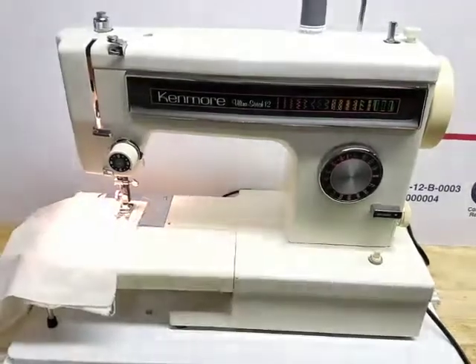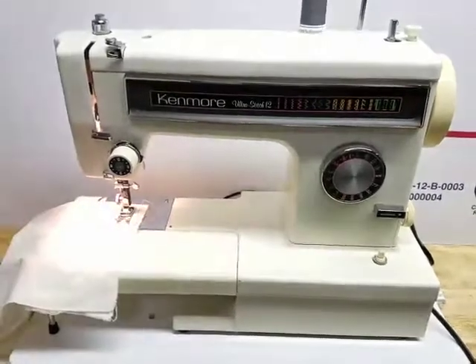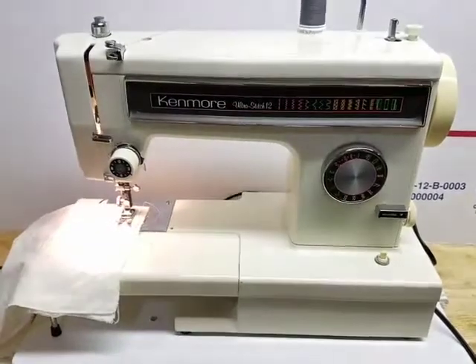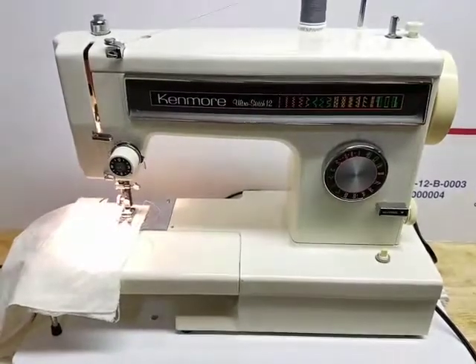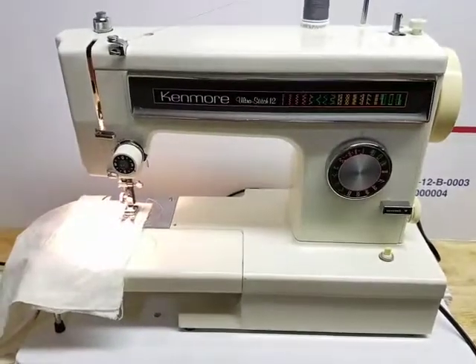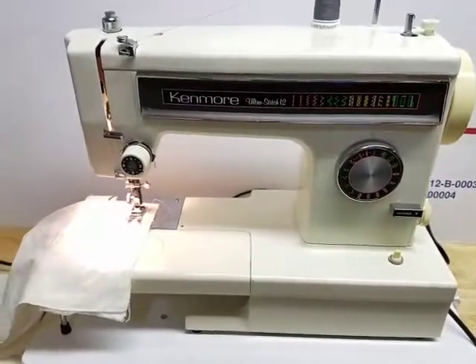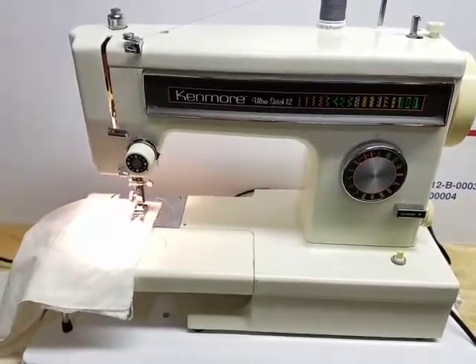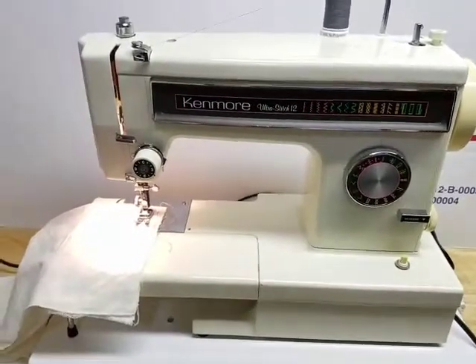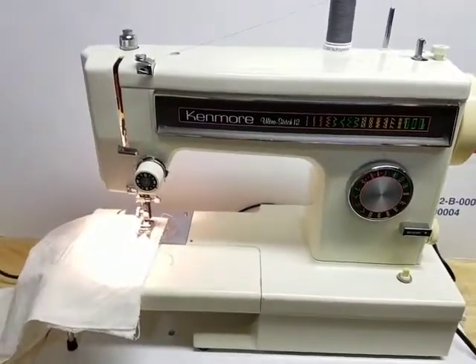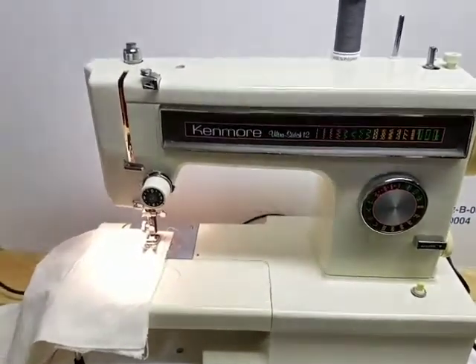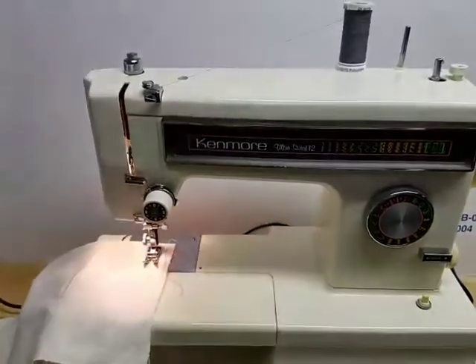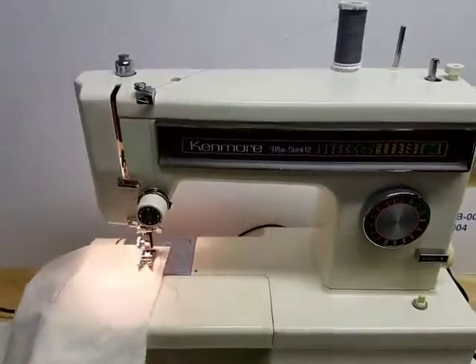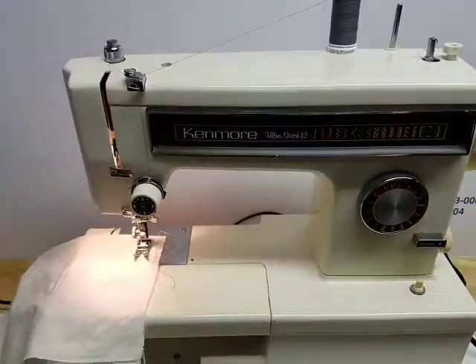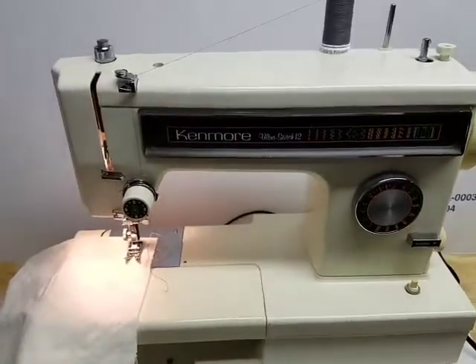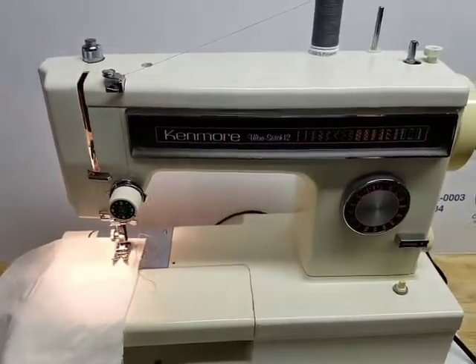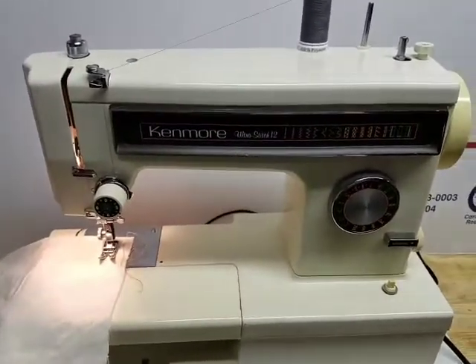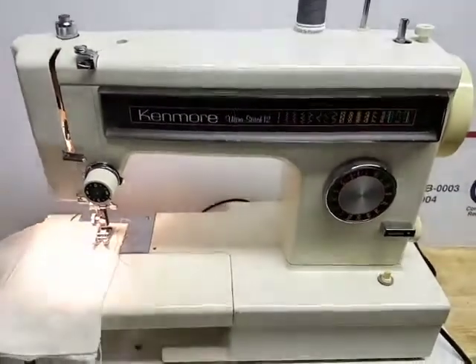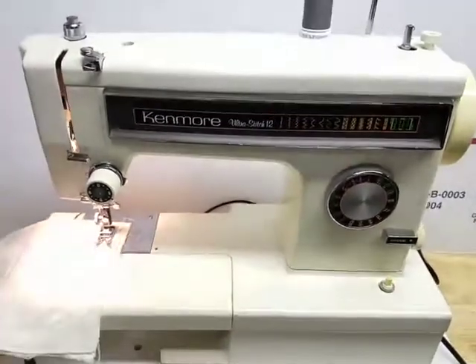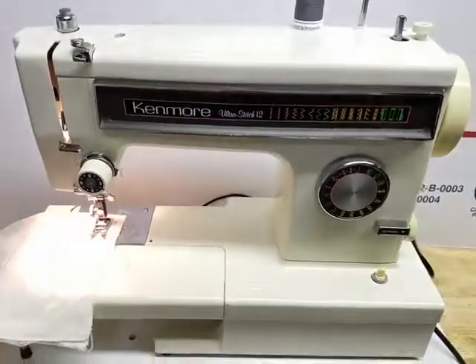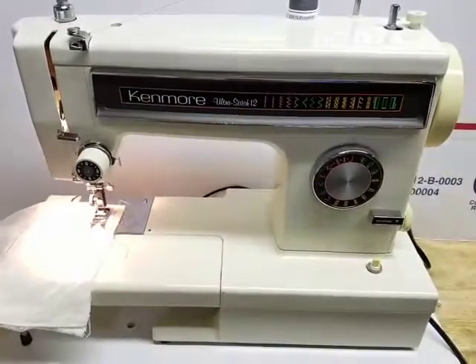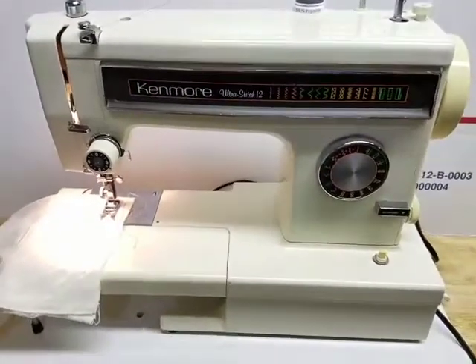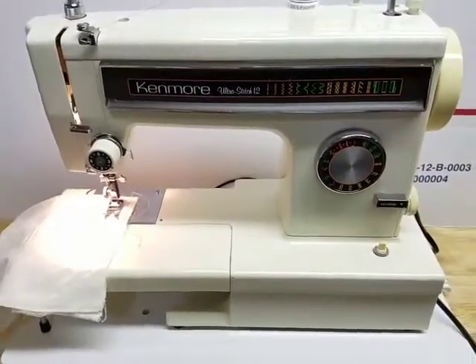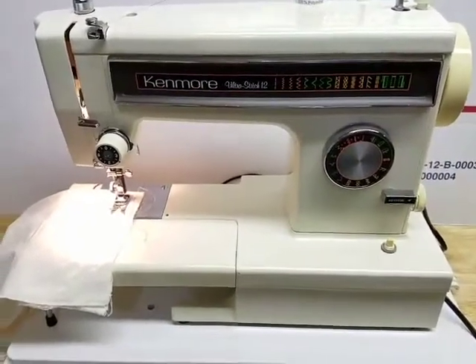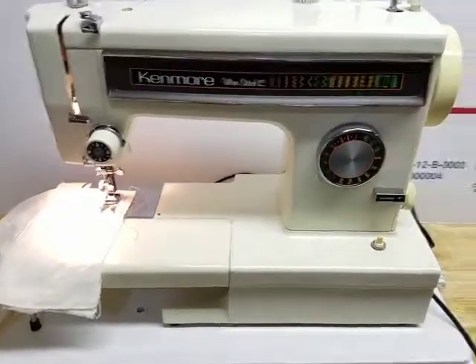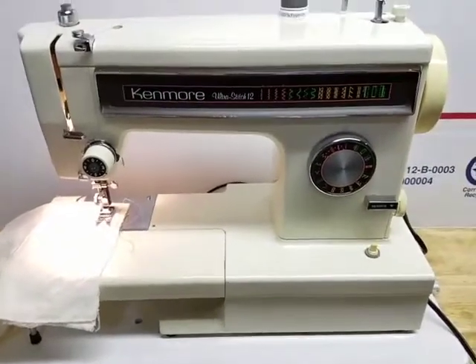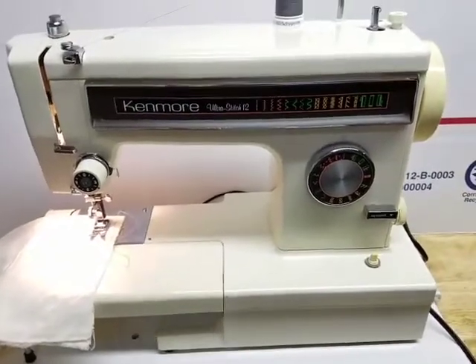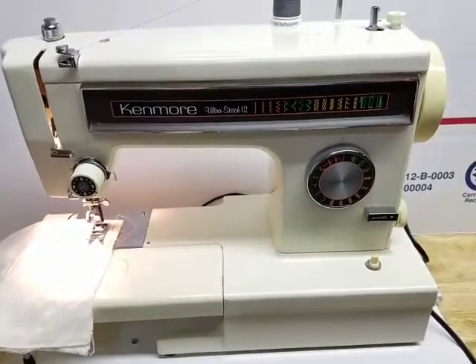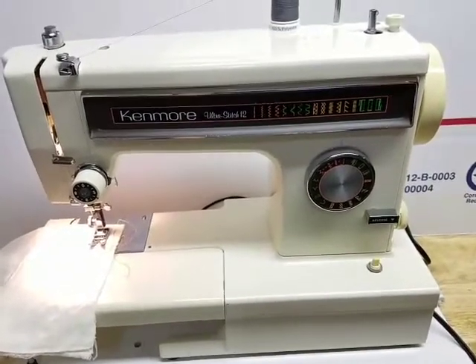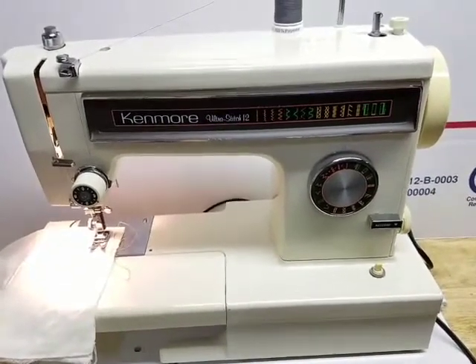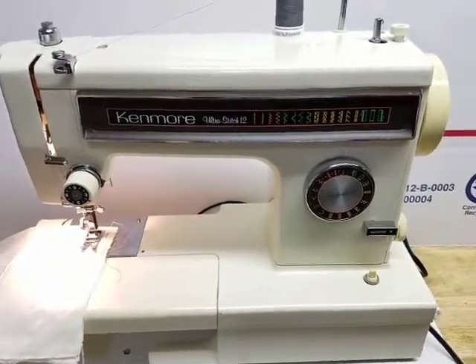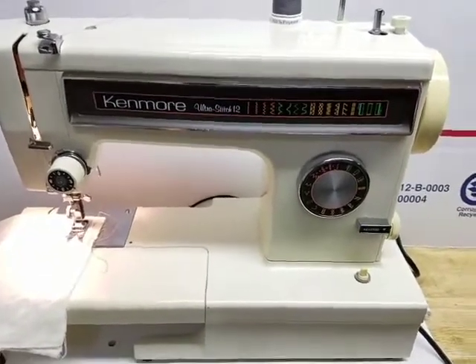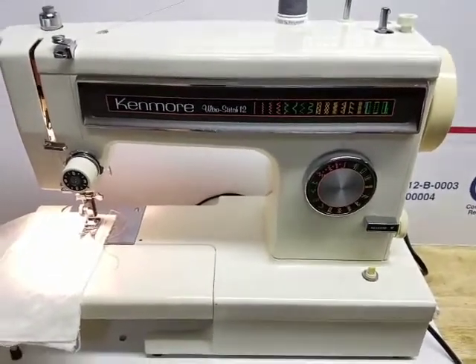Hey everybody, this is Crystal with Sew Save Me, still trying to clear off some shelves. I have a Kenmore Ultra Stitch 12 today.